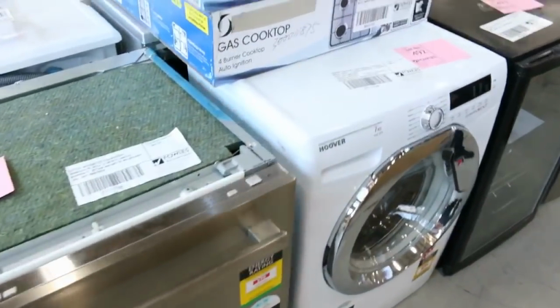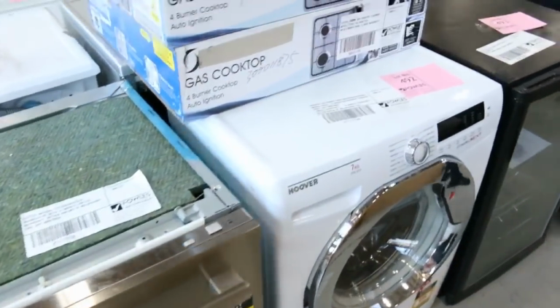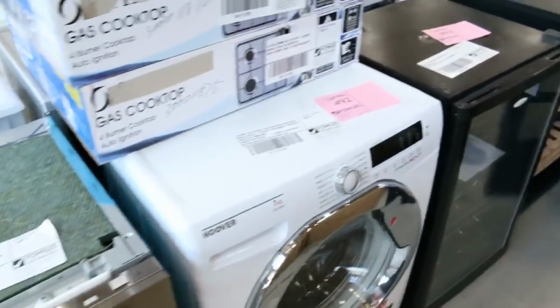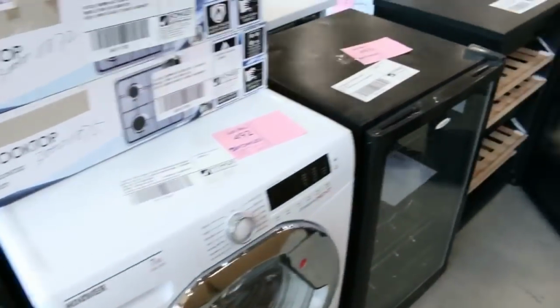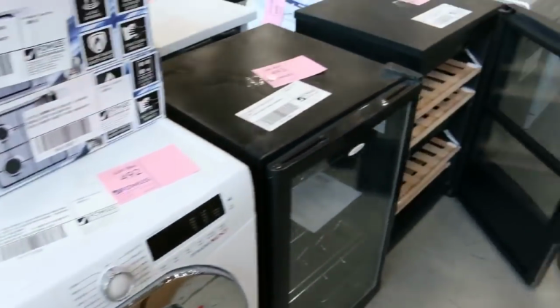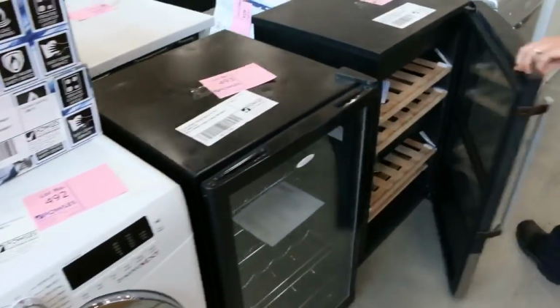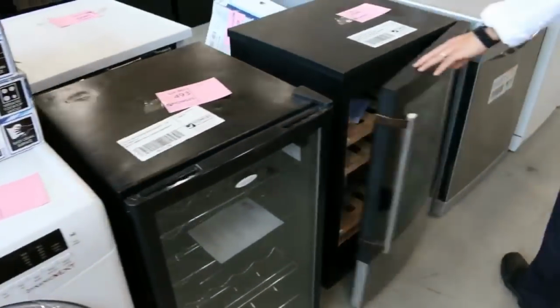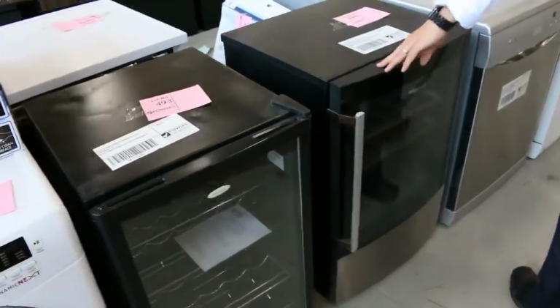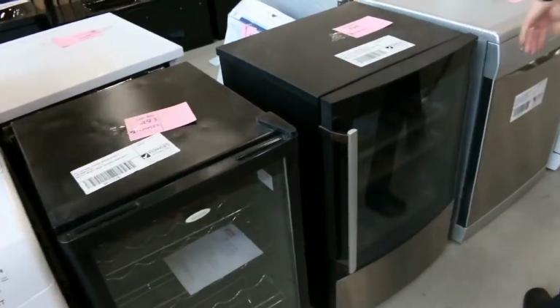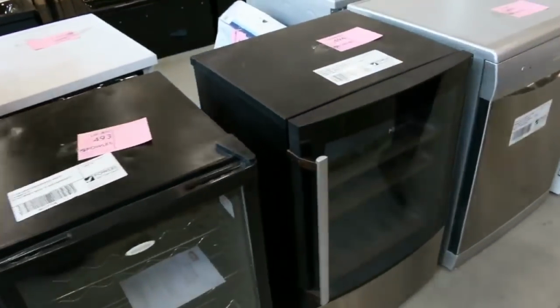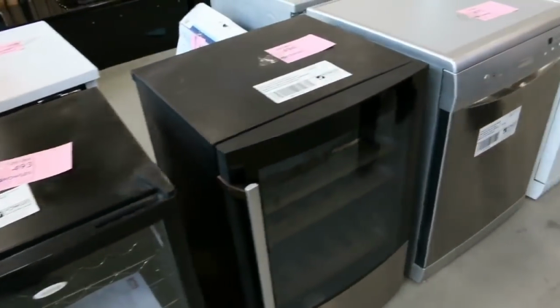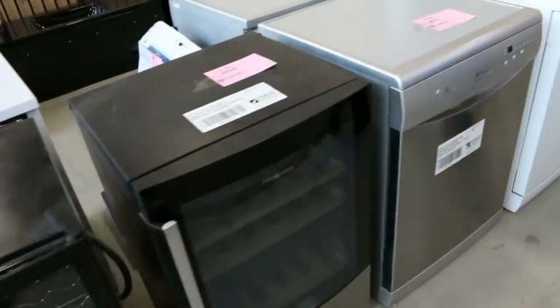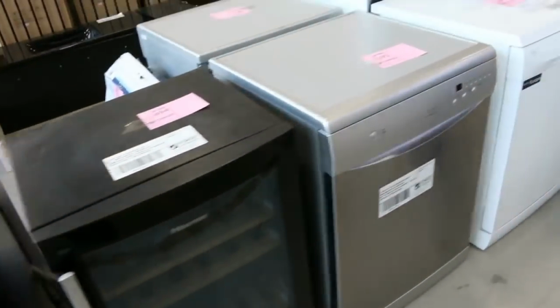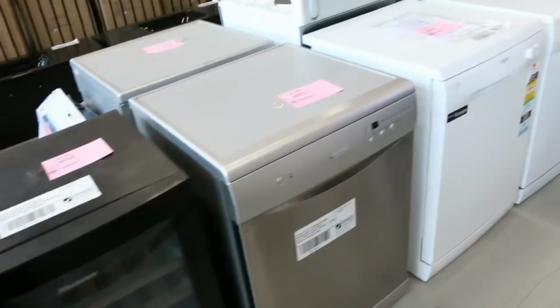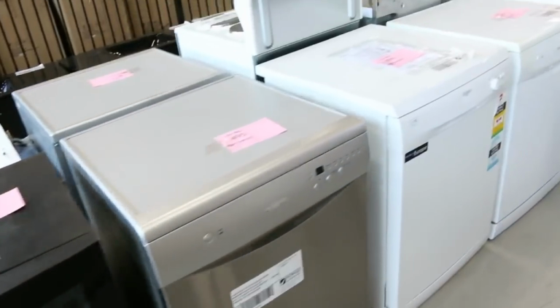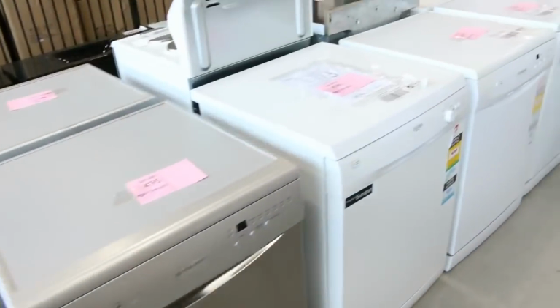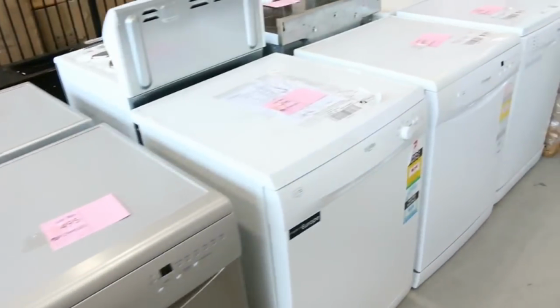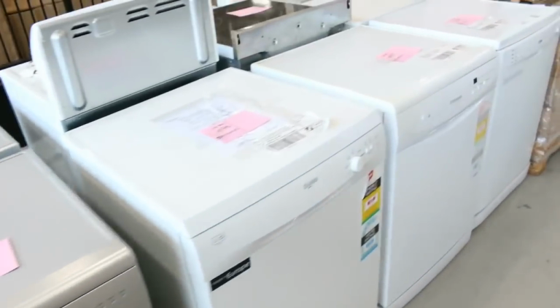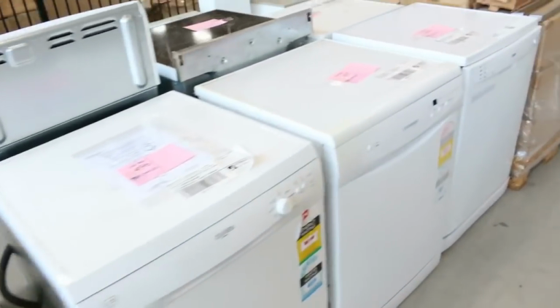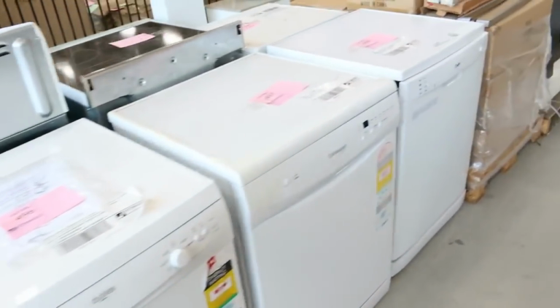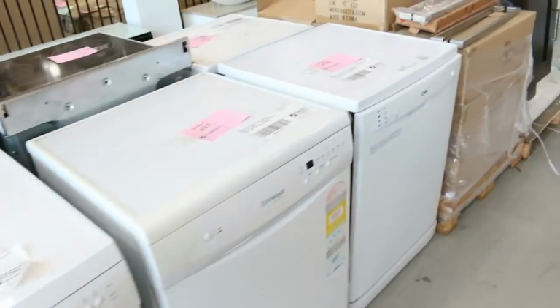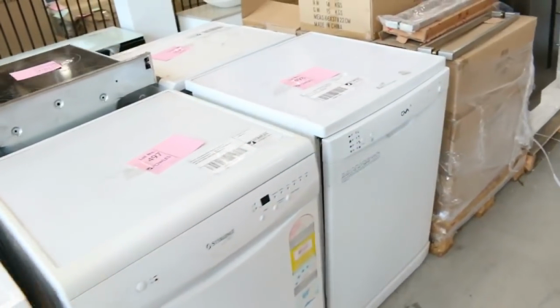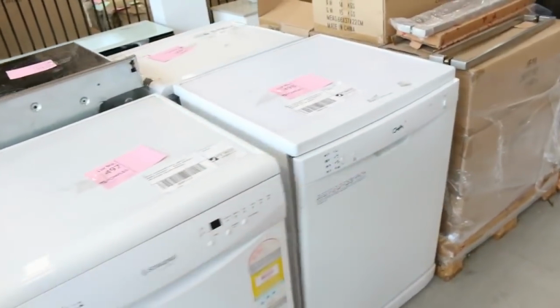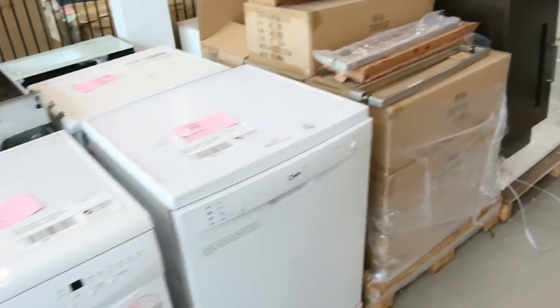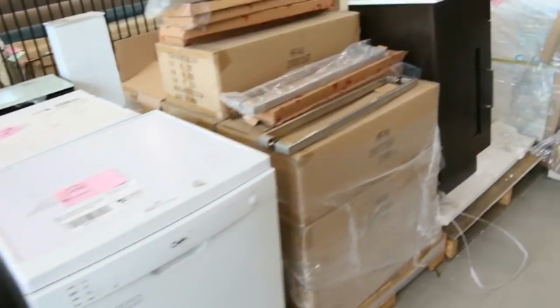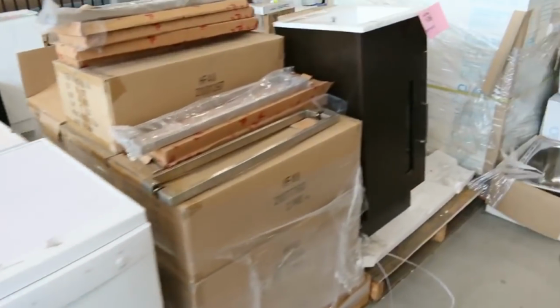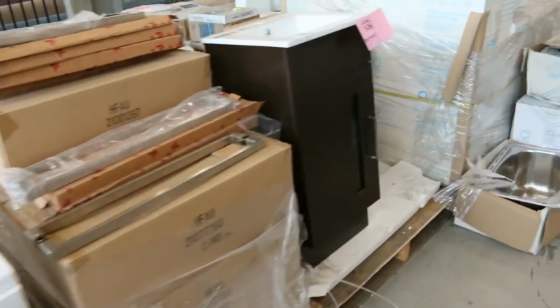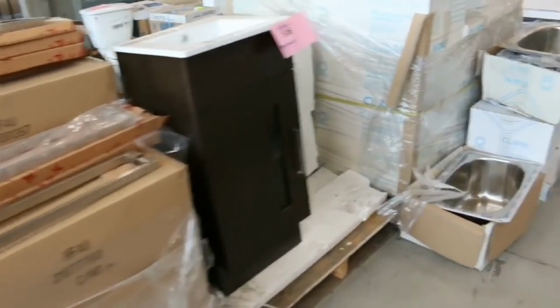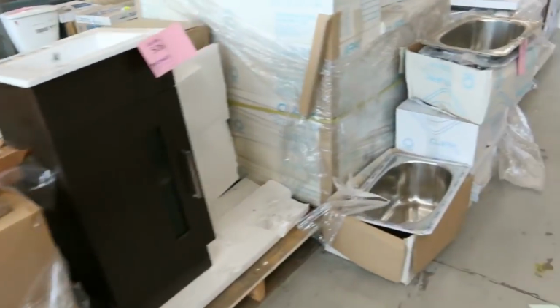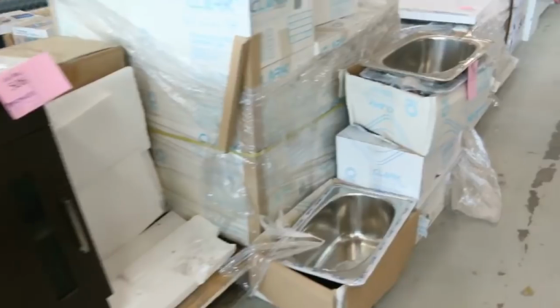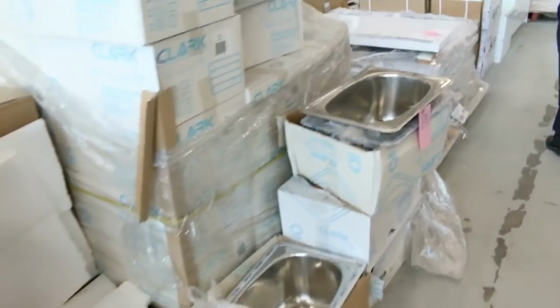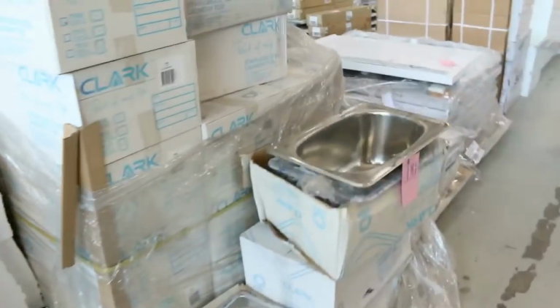Some wine fridges there as well — the Hisense wine fridges. More dishwashers here. Lots of shower bases, lots of bathroom stuff in general, and laundry tubs there.